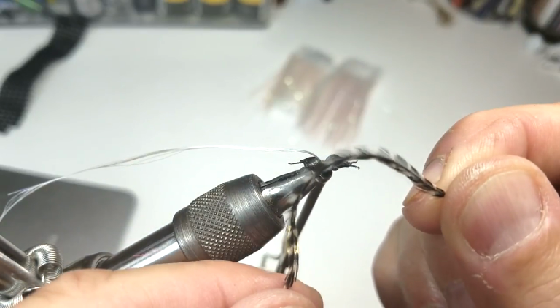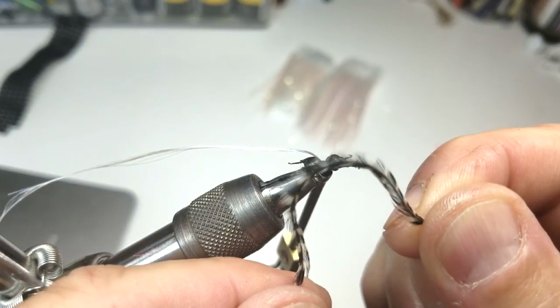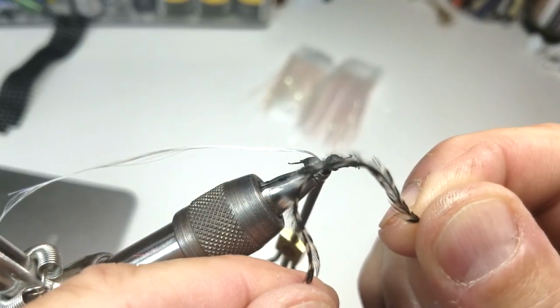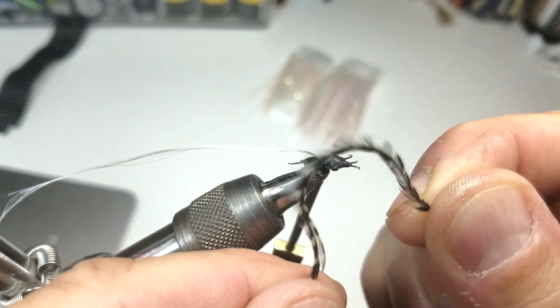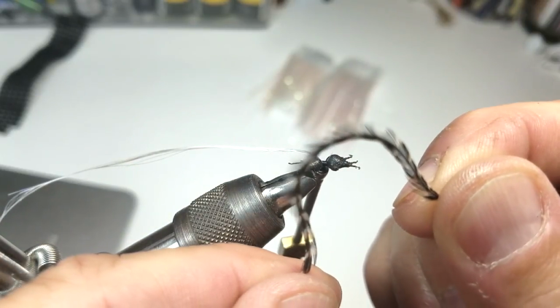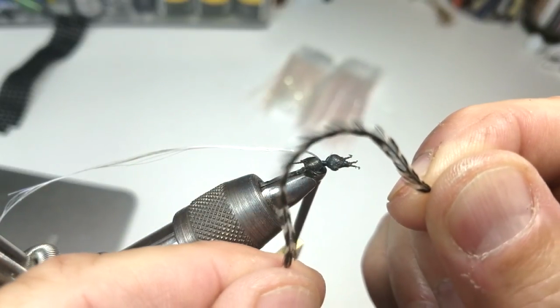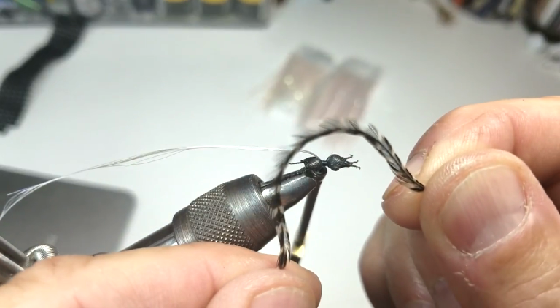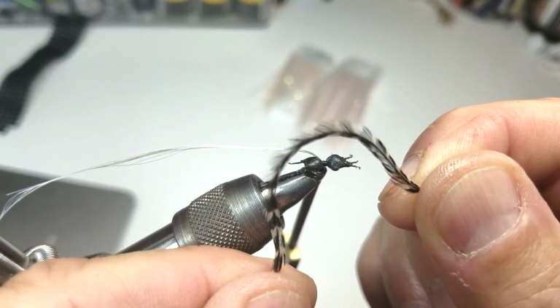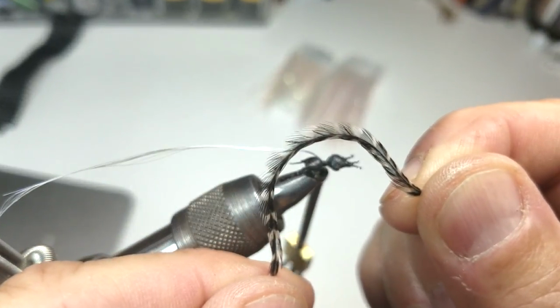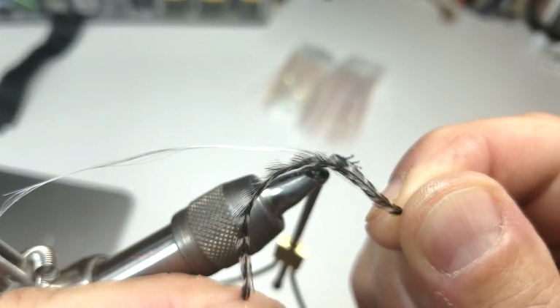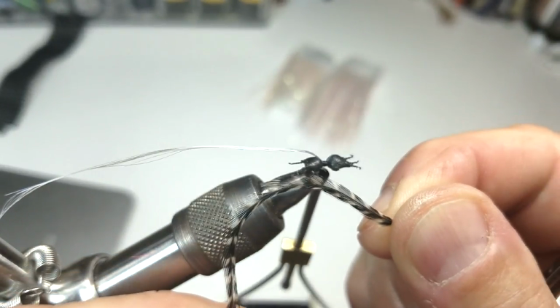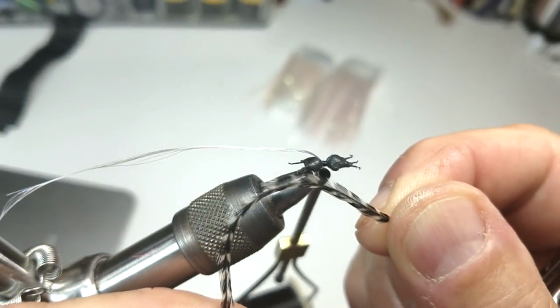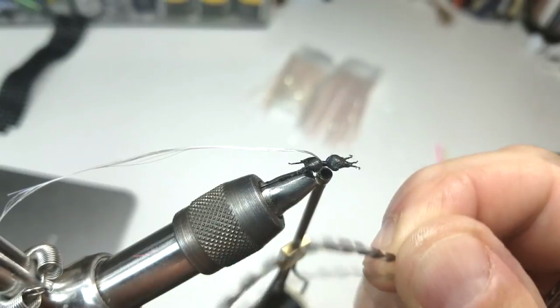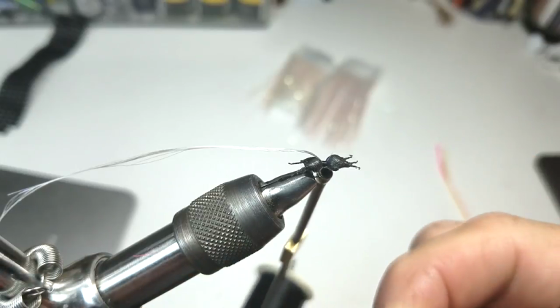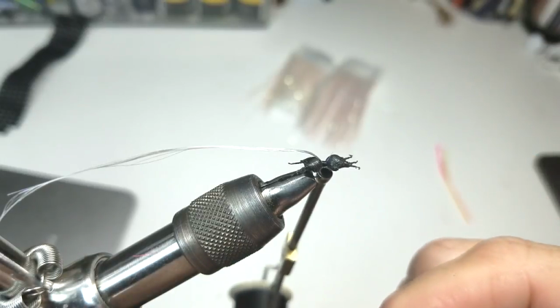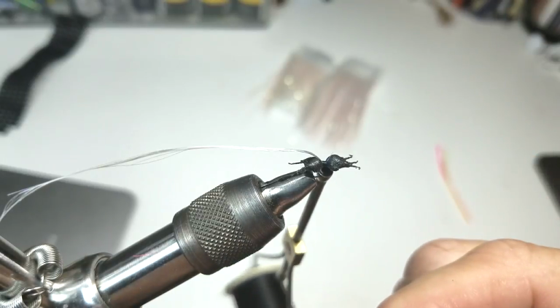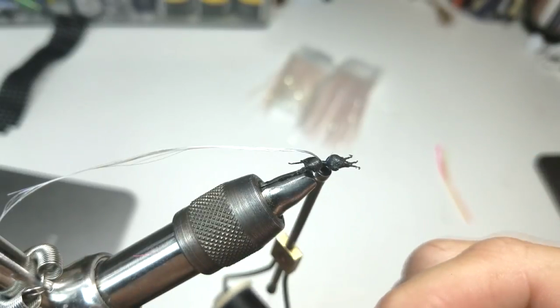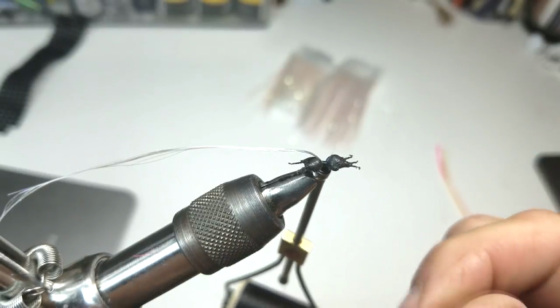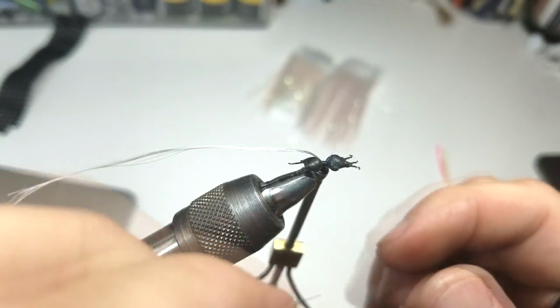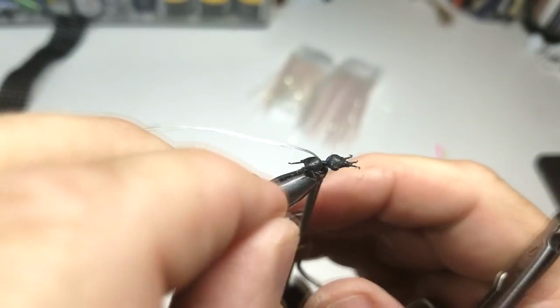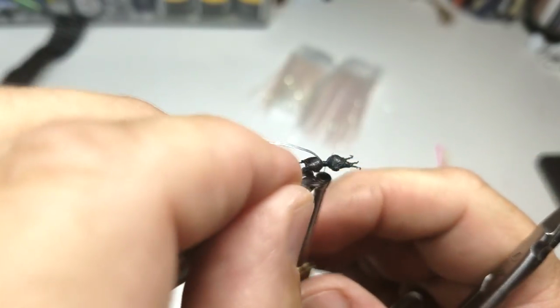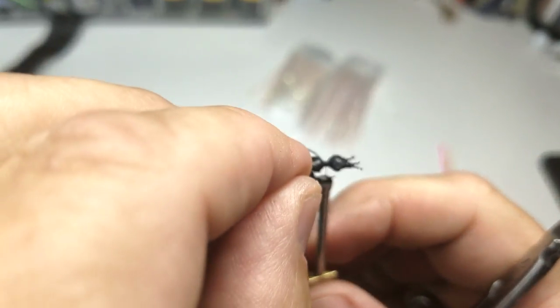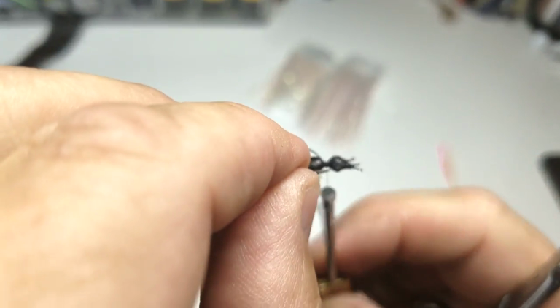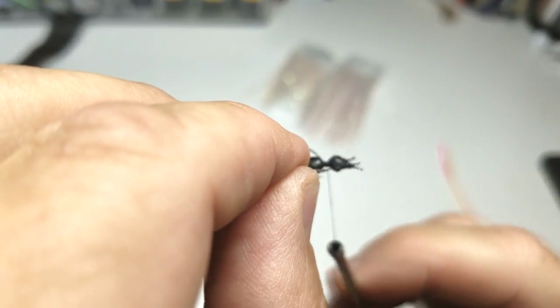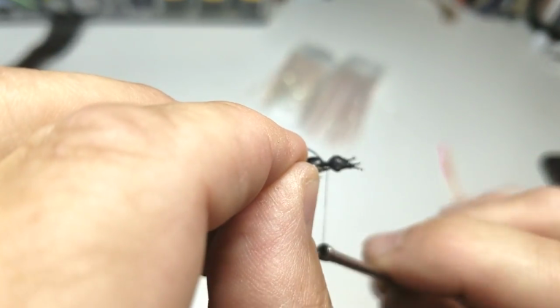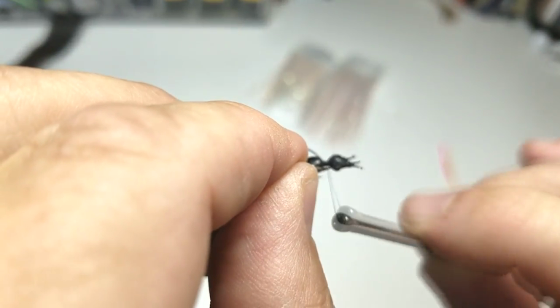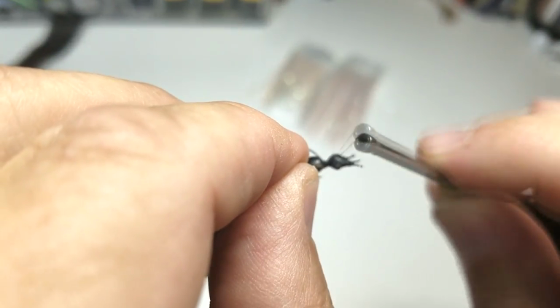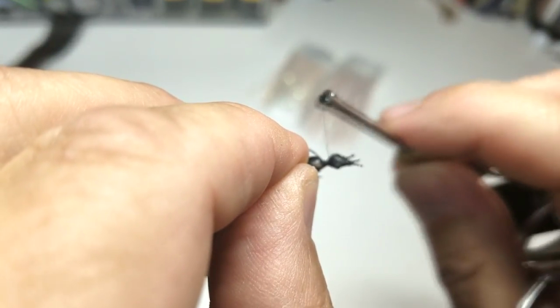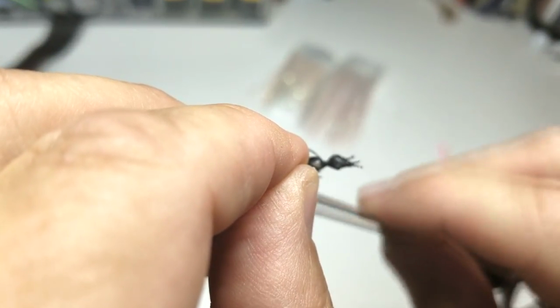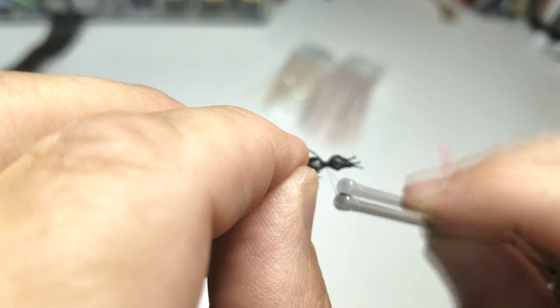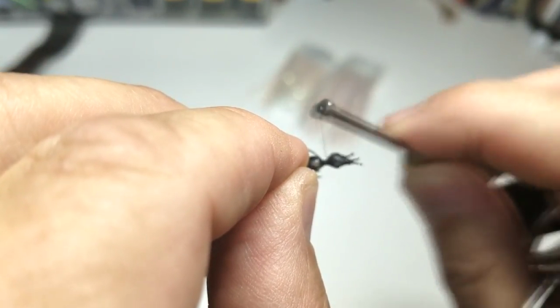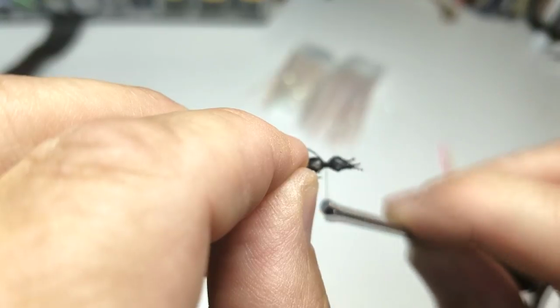I've sized some size 18 hackle to go along with the hook. You can over-hackle this since we're going to parachute it, and I'll tie that in next.